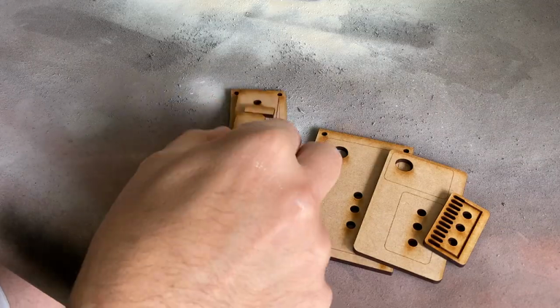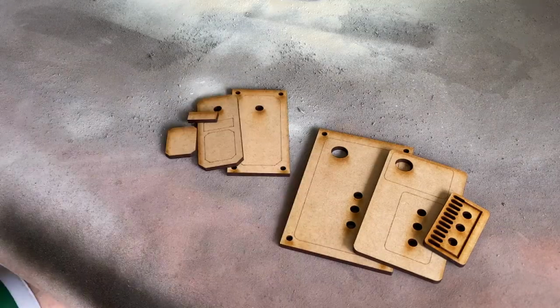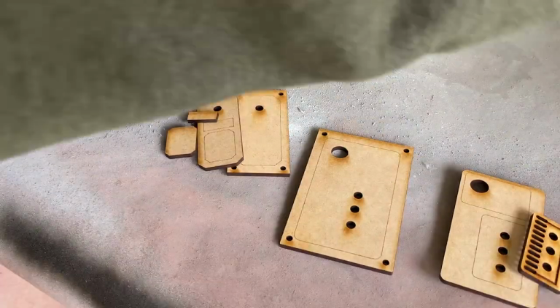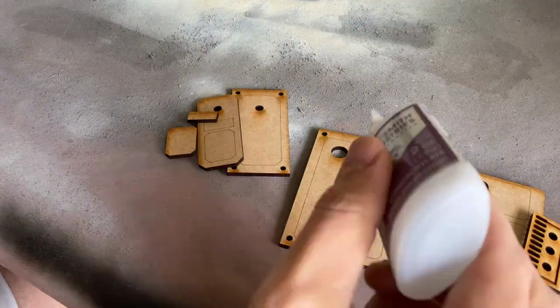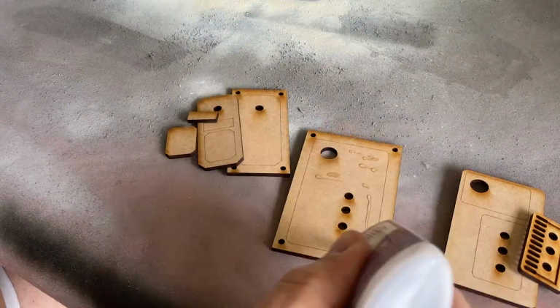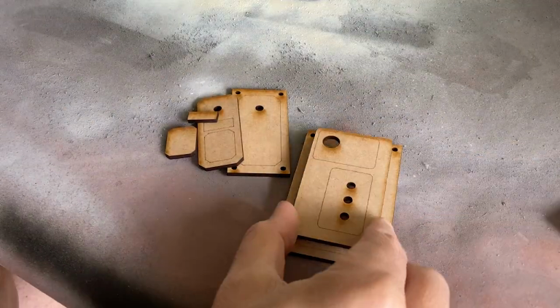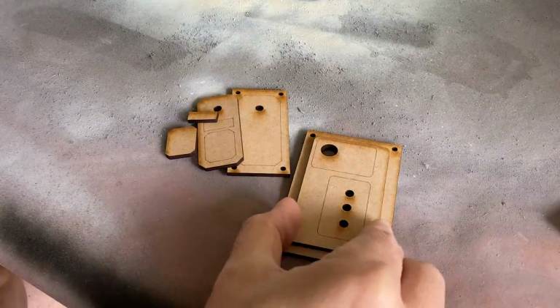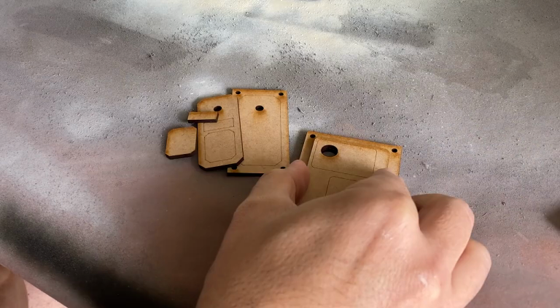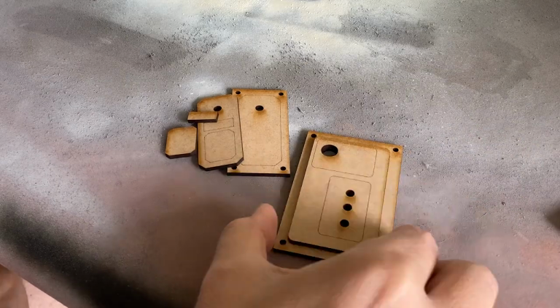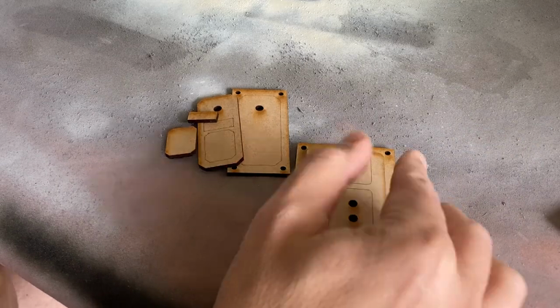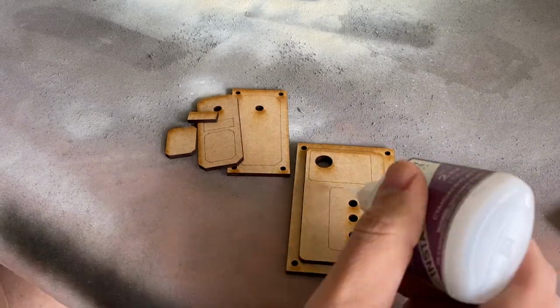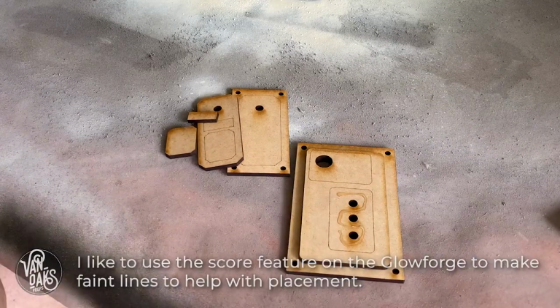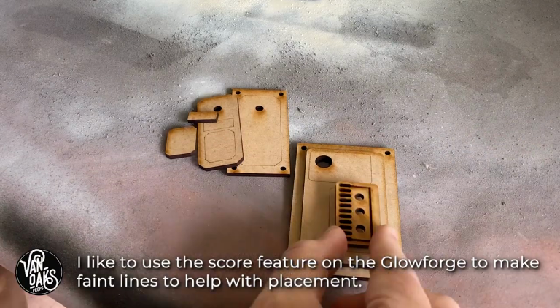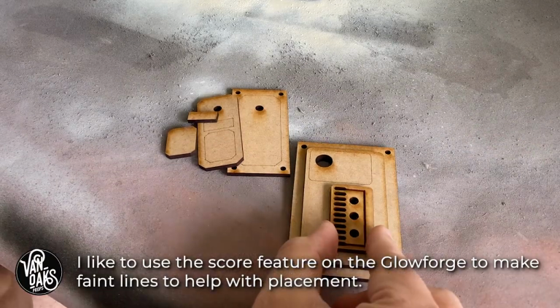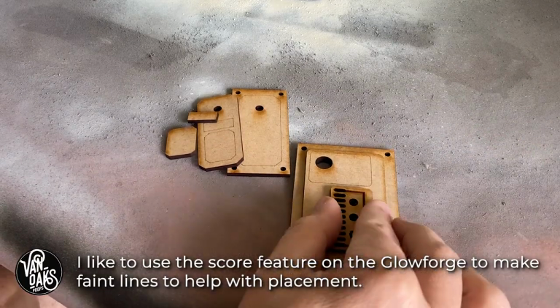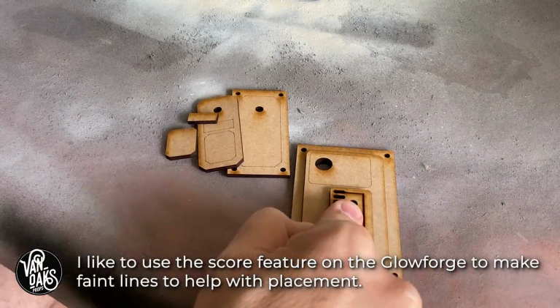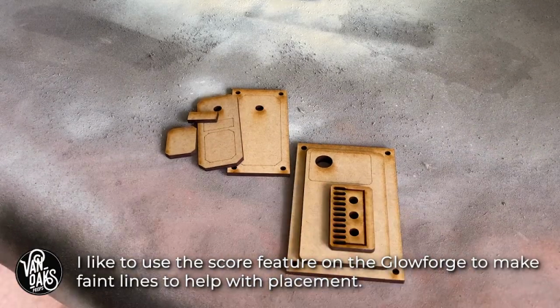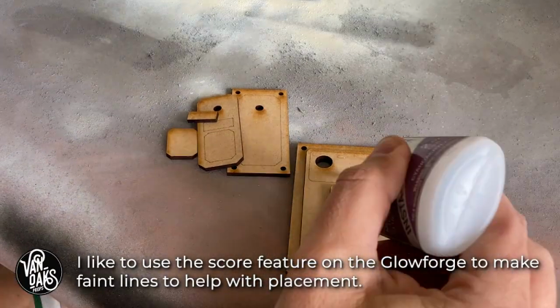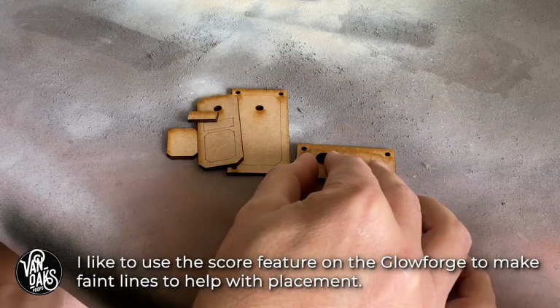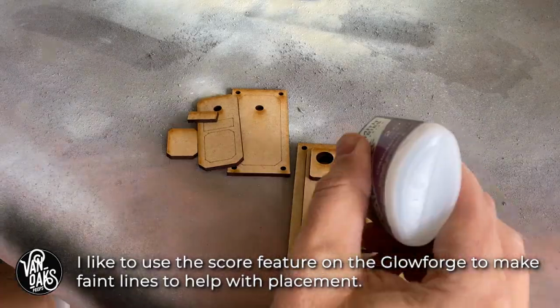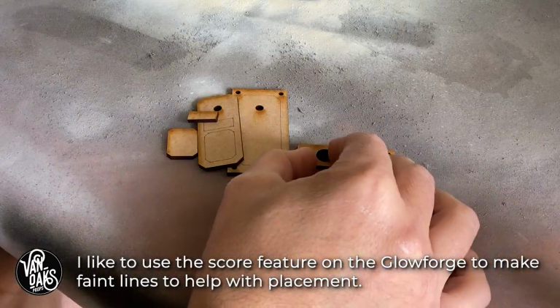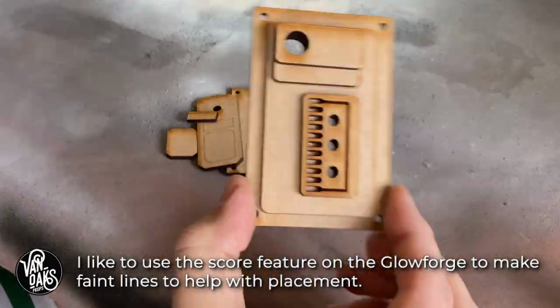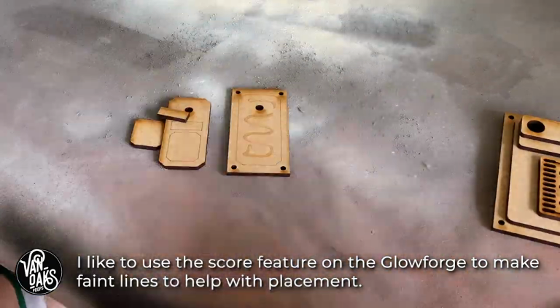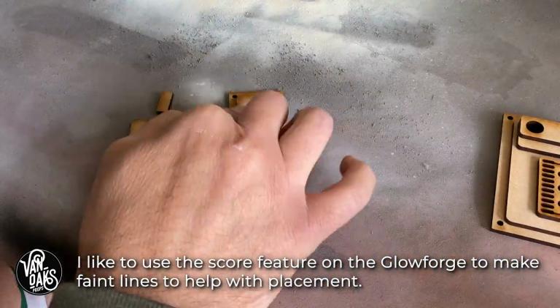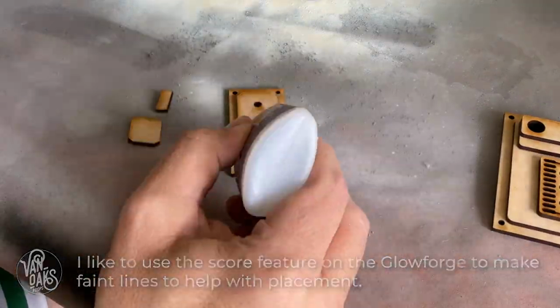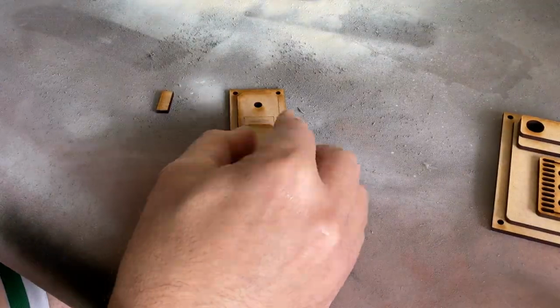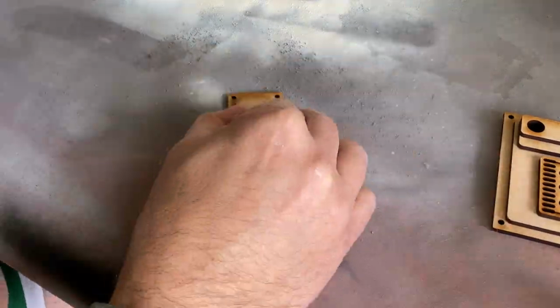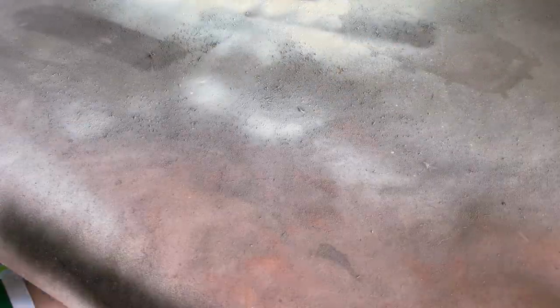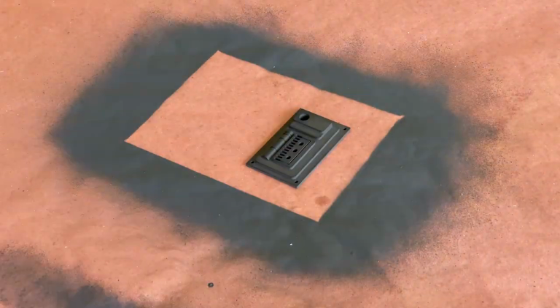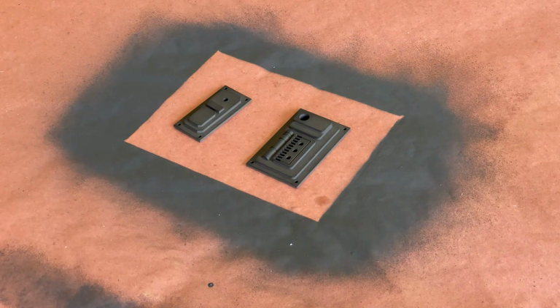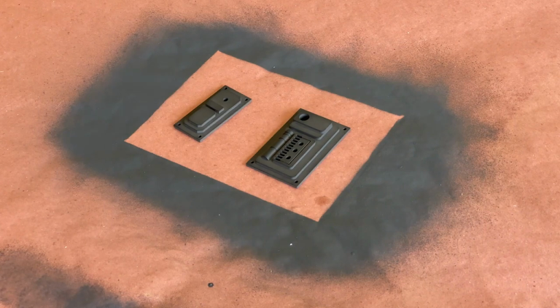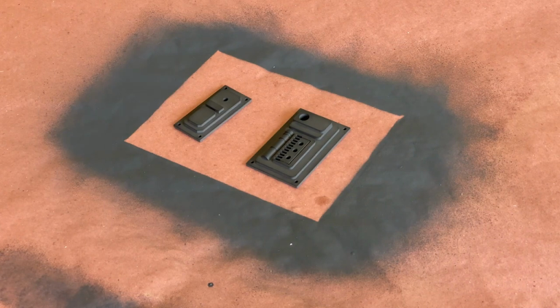The next step in the build was to add some much-needed details to the case in the form of these laser-cut greeblies. I designed them in Illustrator based off the reference photo, and then I assembled them with a bit of CA glue, and they were primed and painted in the same white paint as the case.